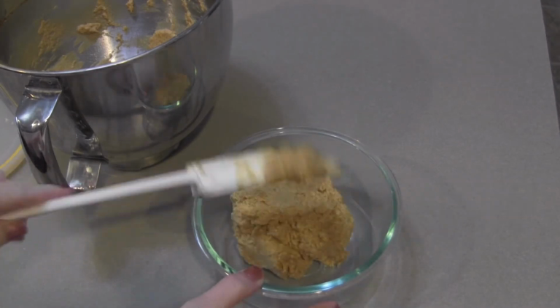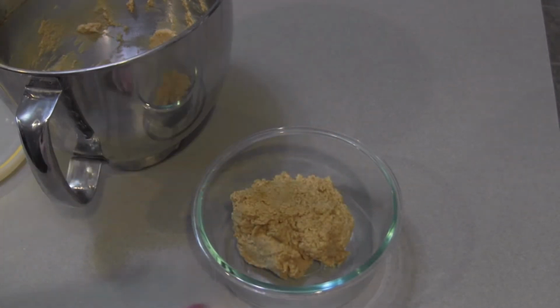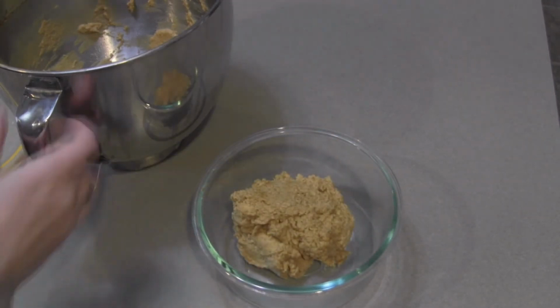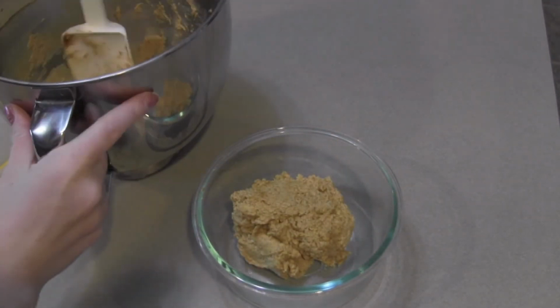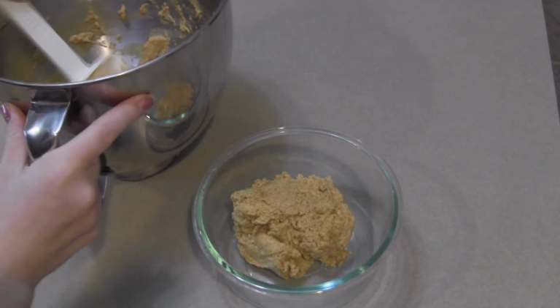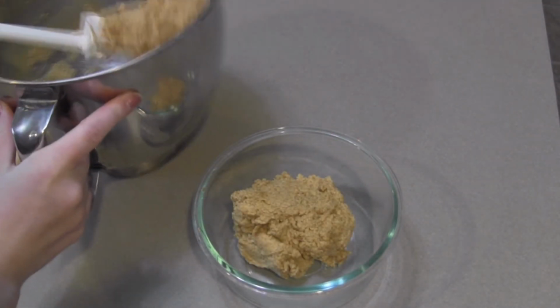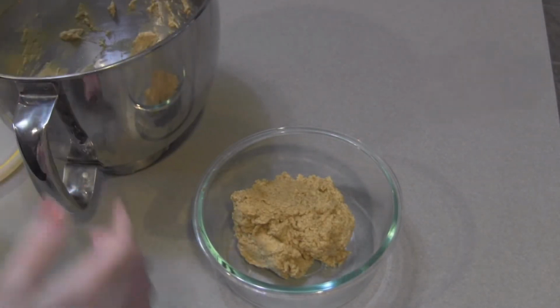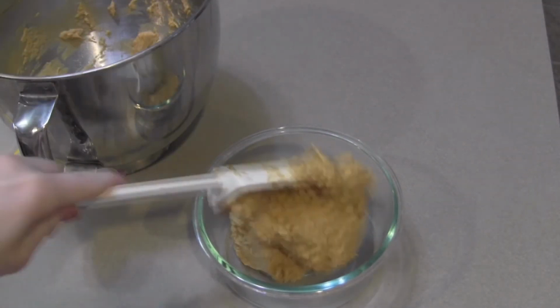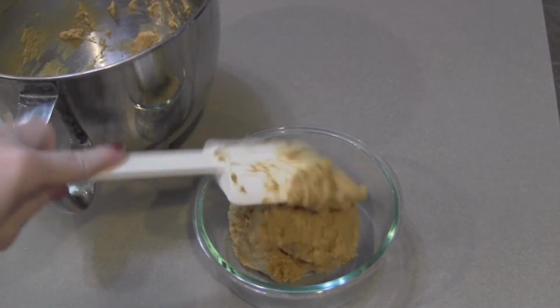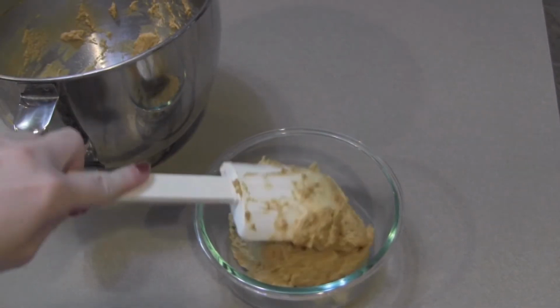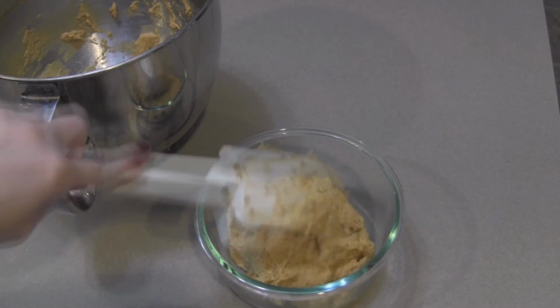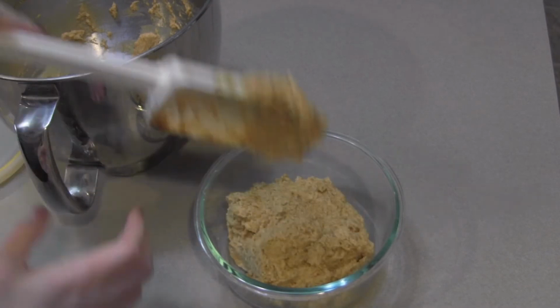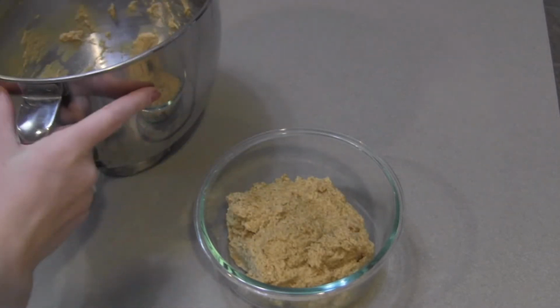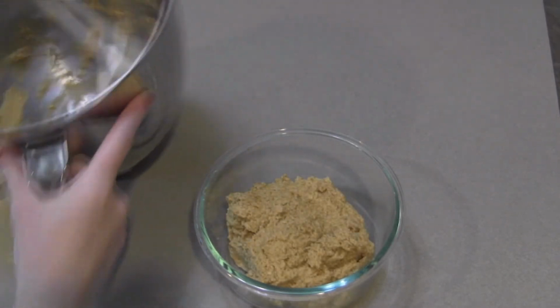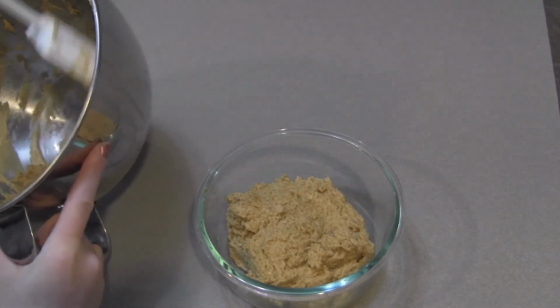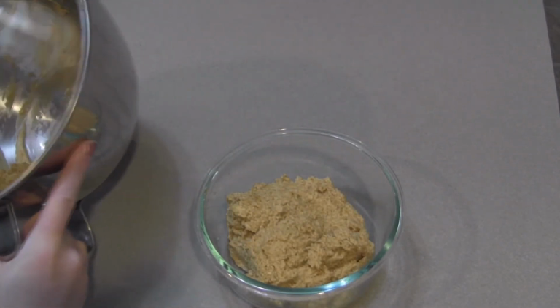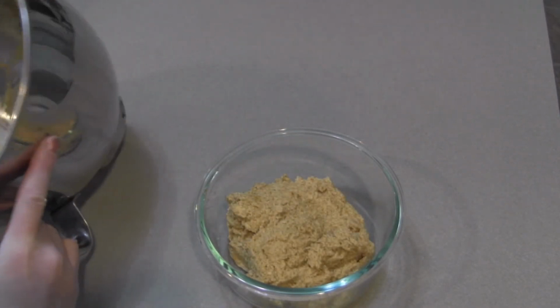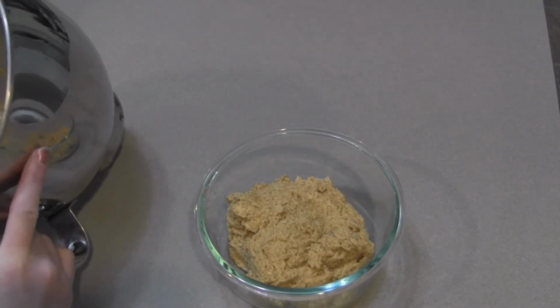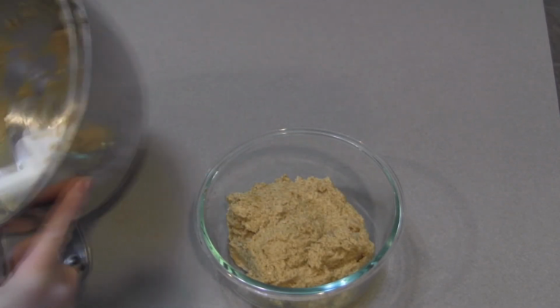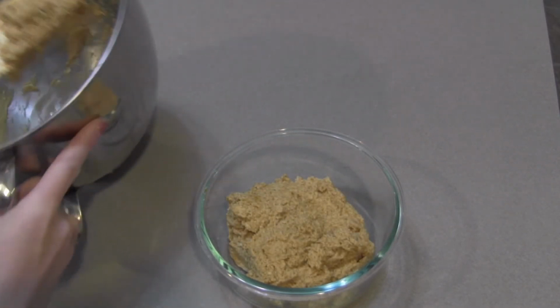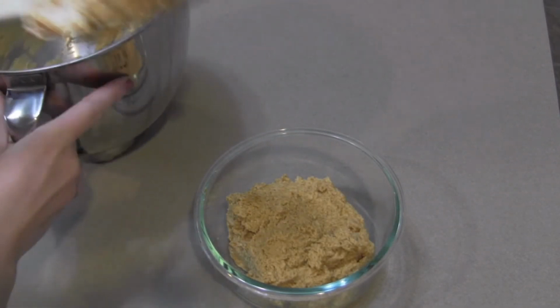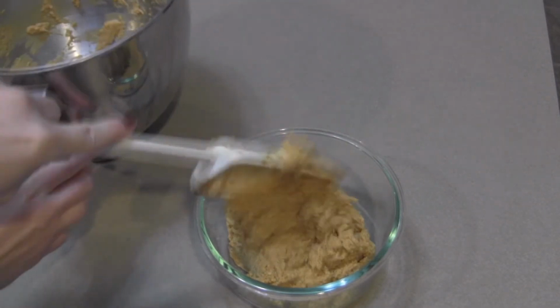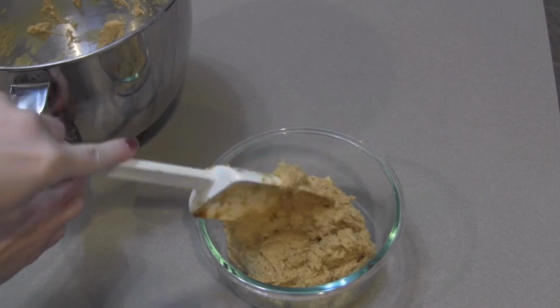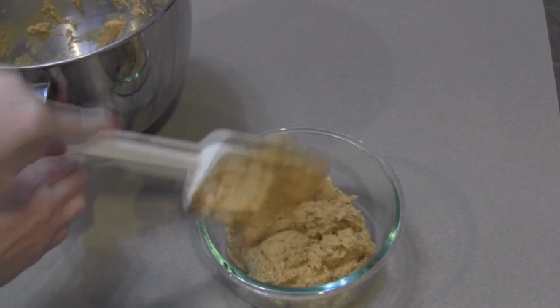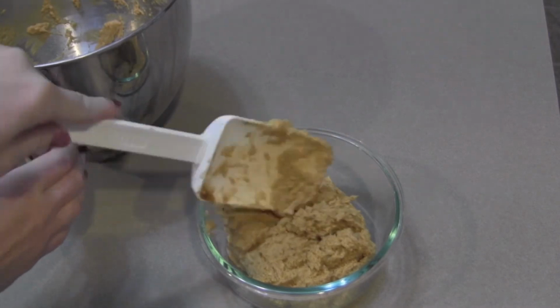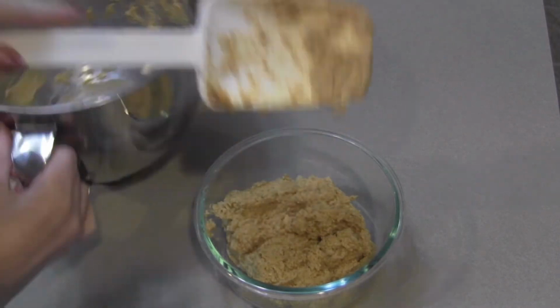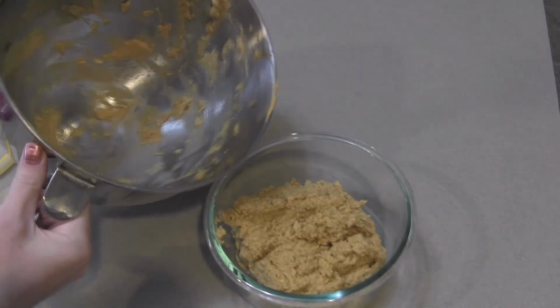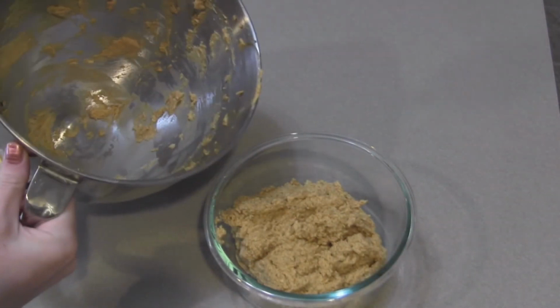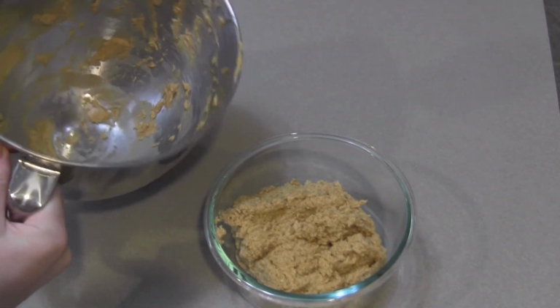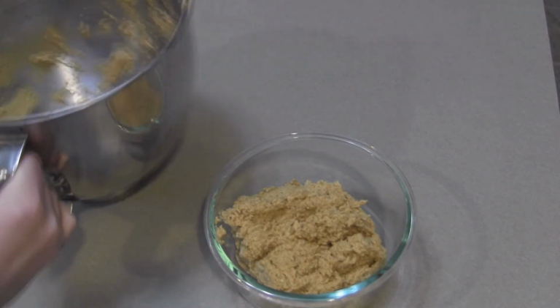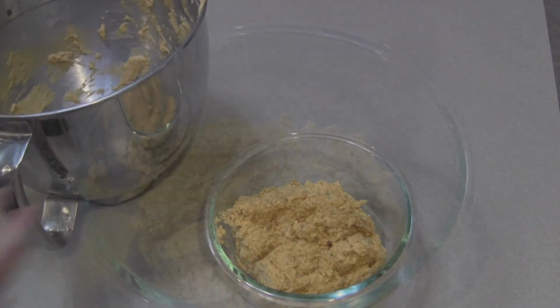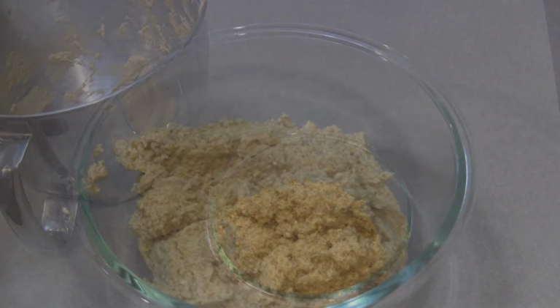After it was finished and looked the way I wanted it to look — and honestly after a few tastings — I transferred it to this glass storage container. These are the Snapware ones that I really love.